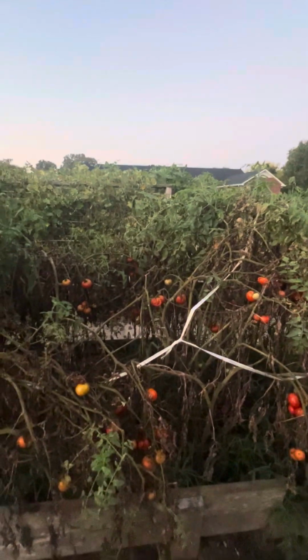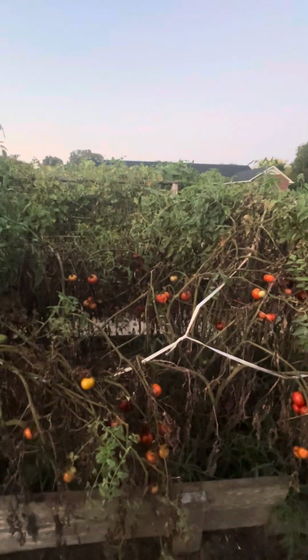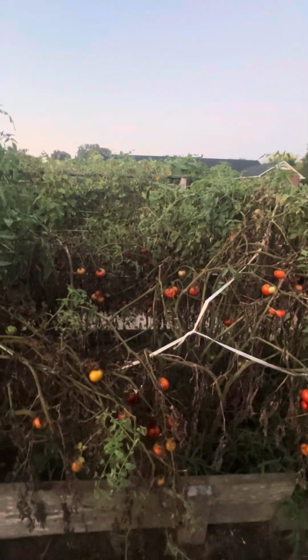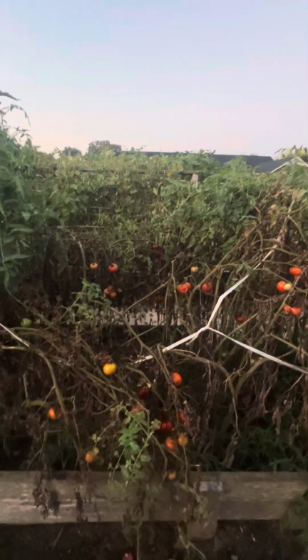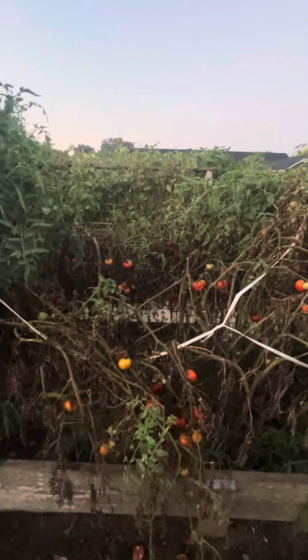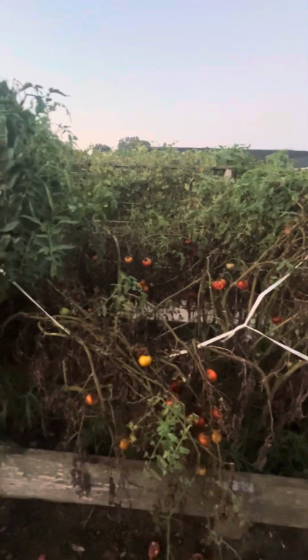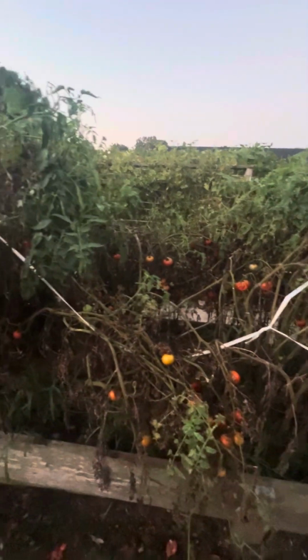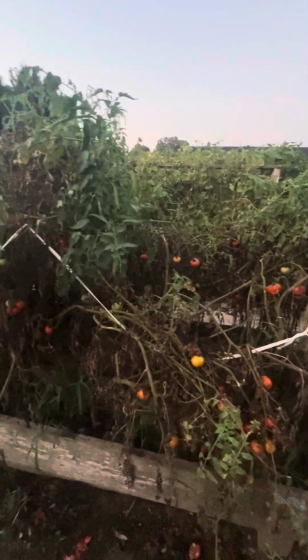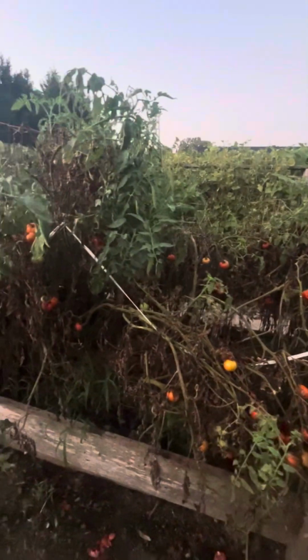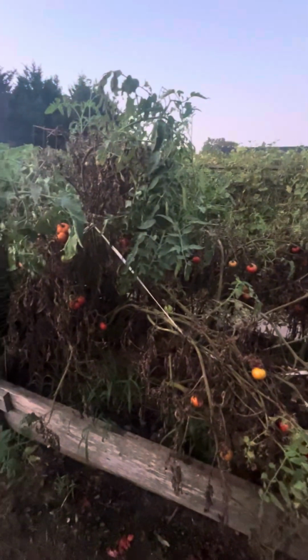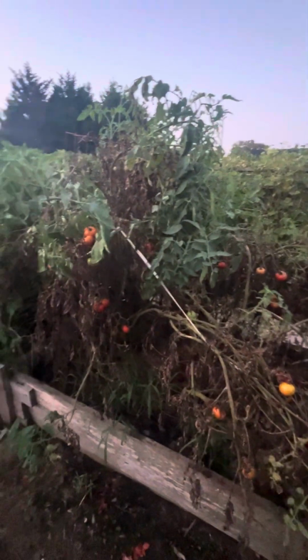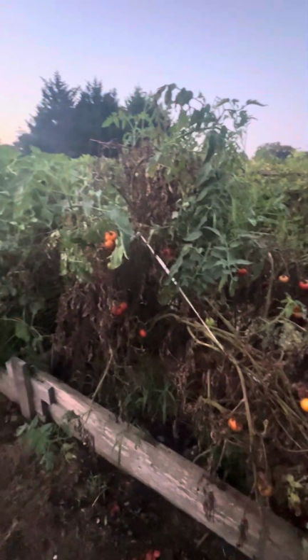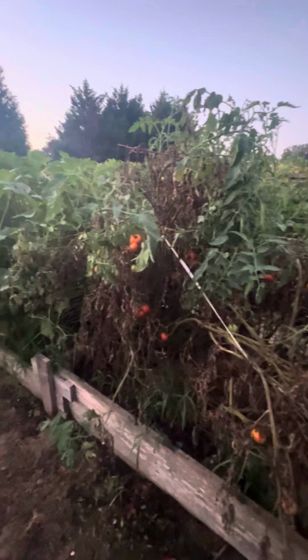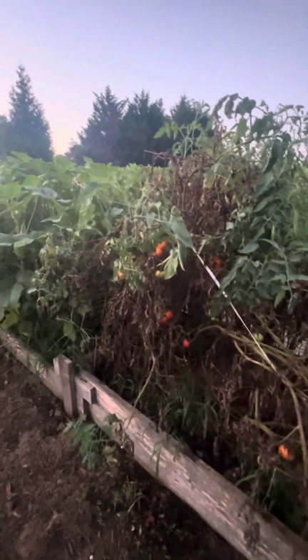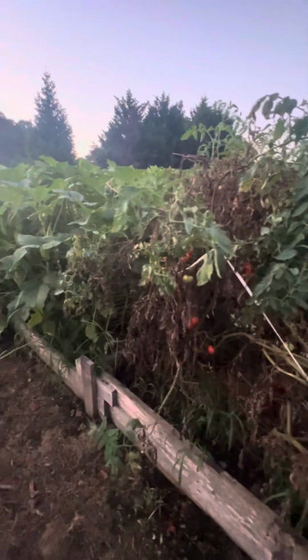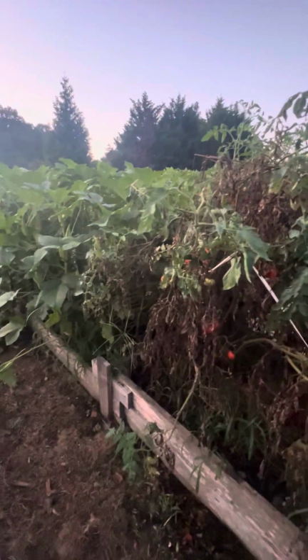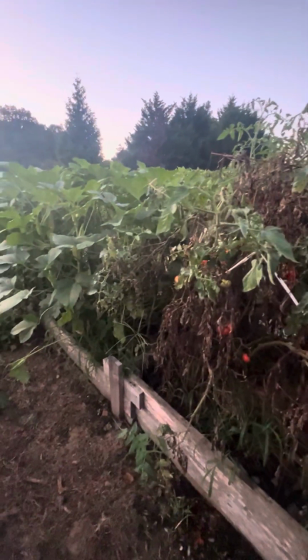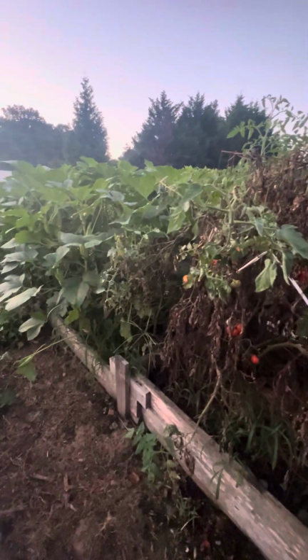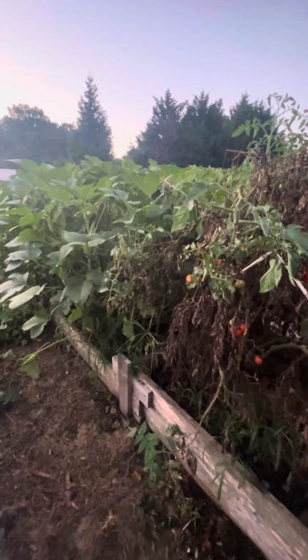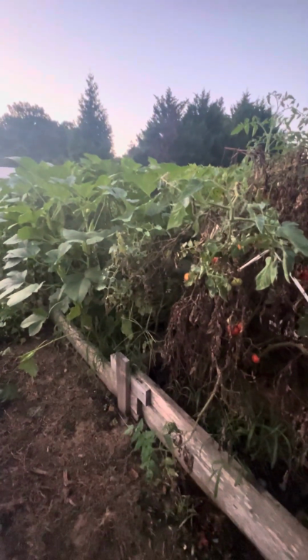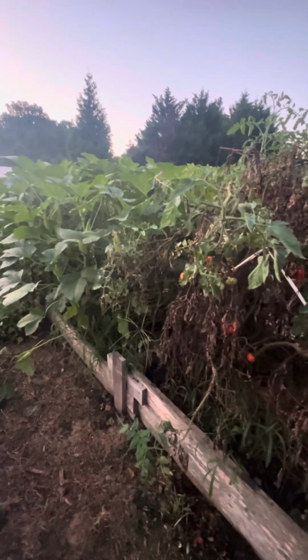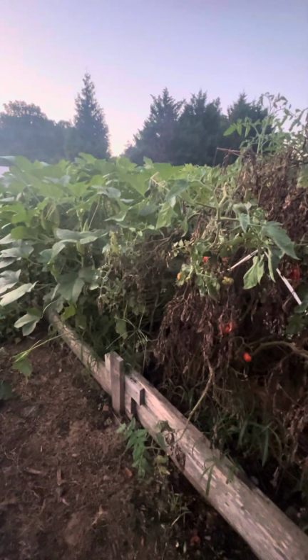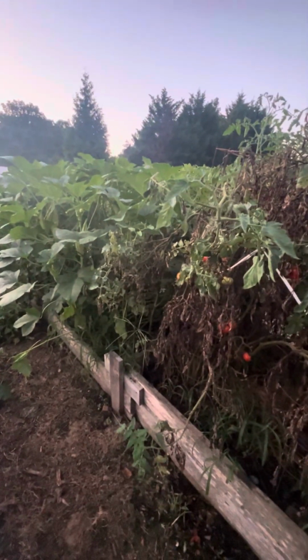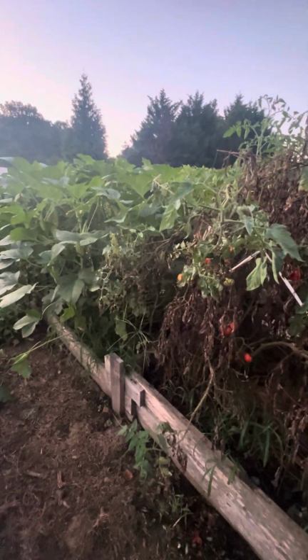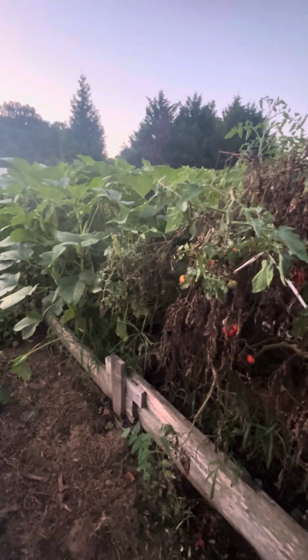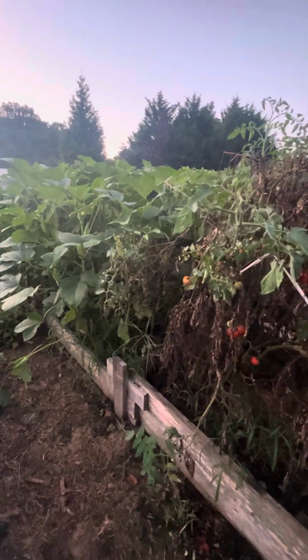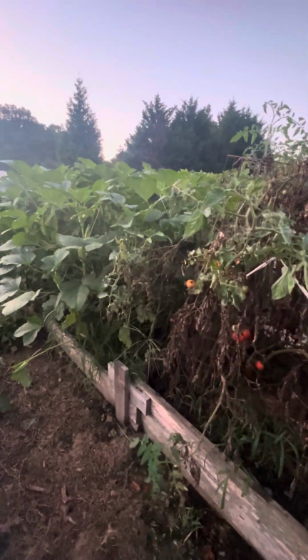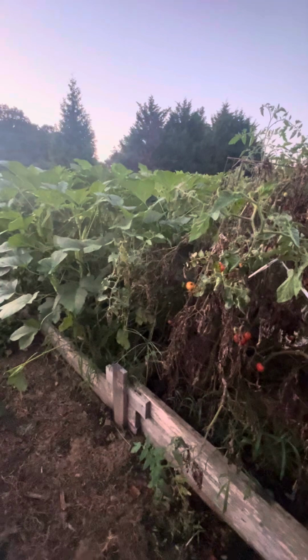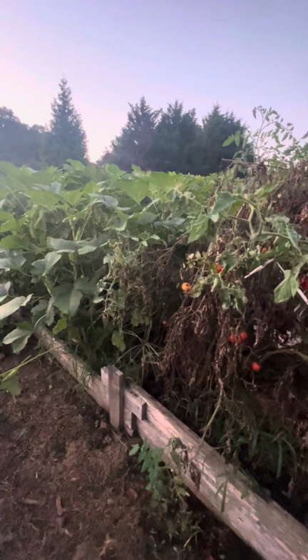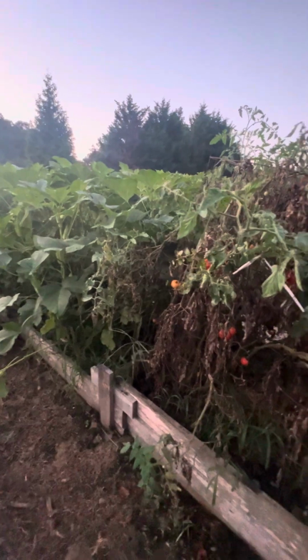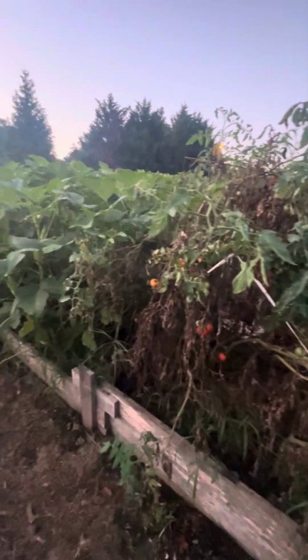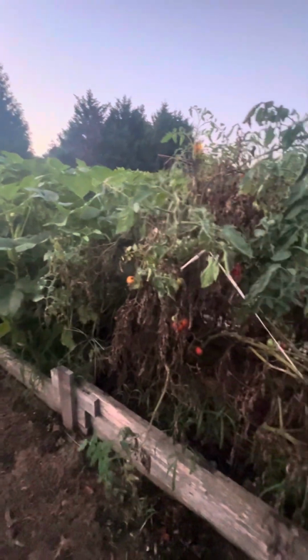Just look at the abundance of tomatoes here. Look at the abundance of okra — huge okra, stuff six feet tall now.